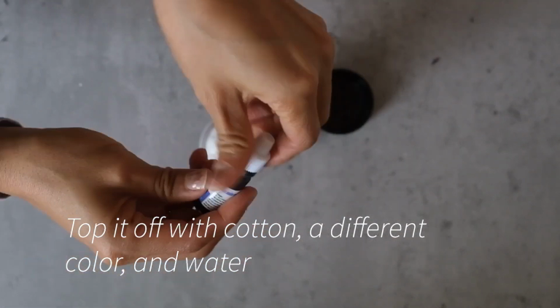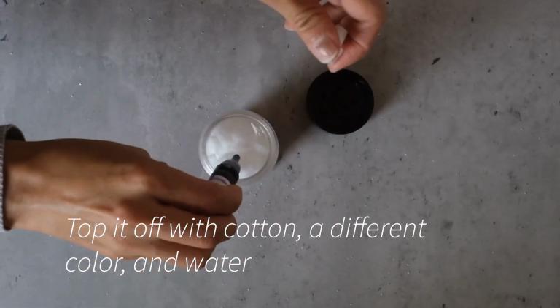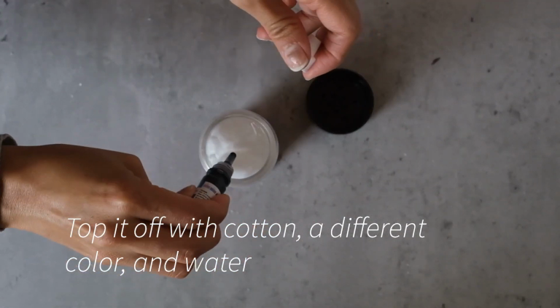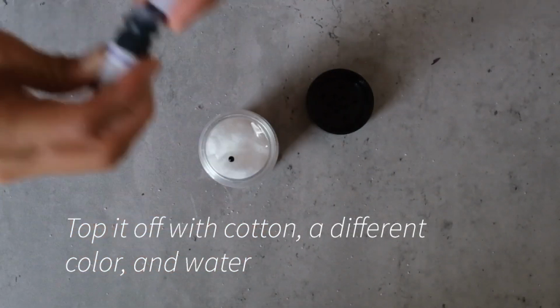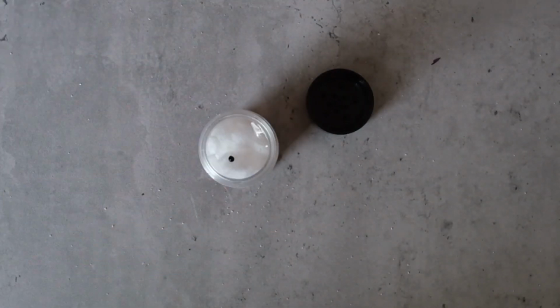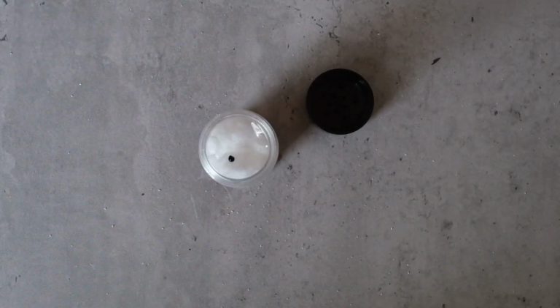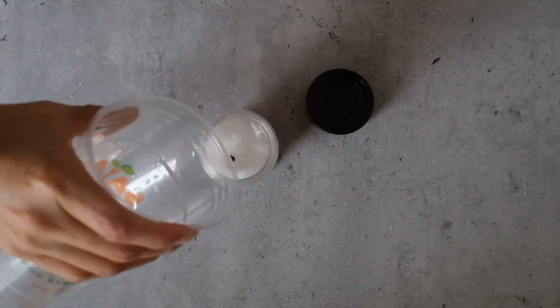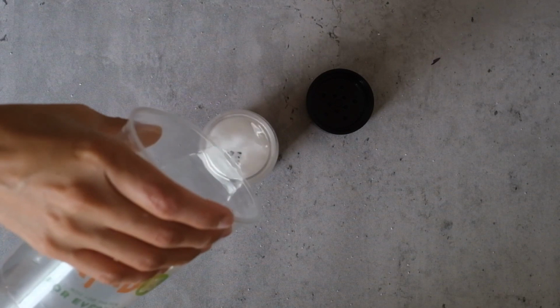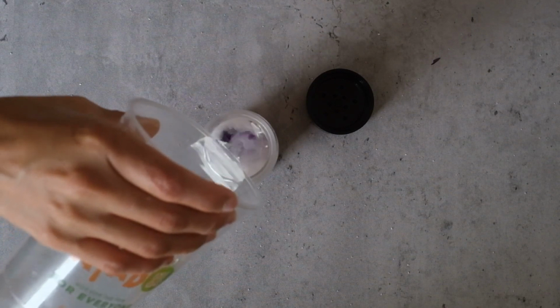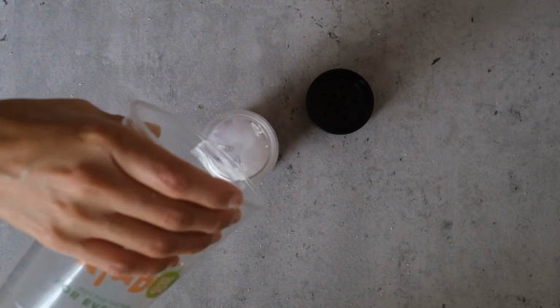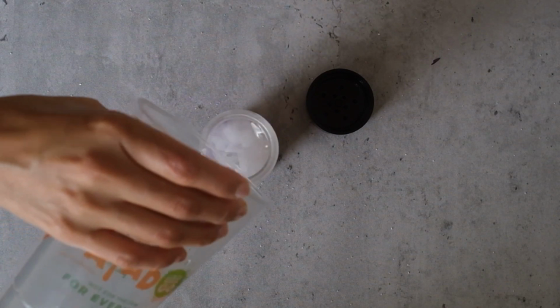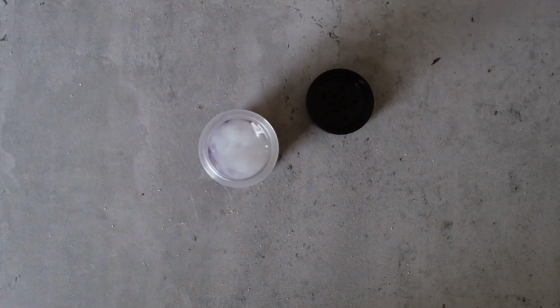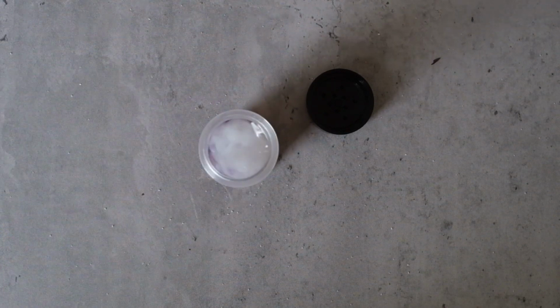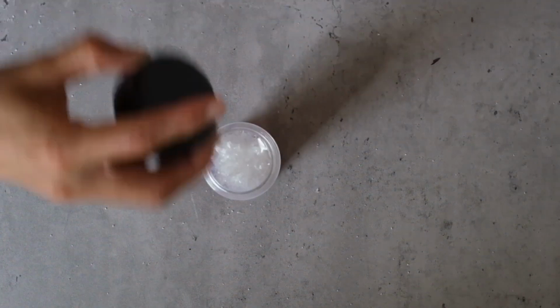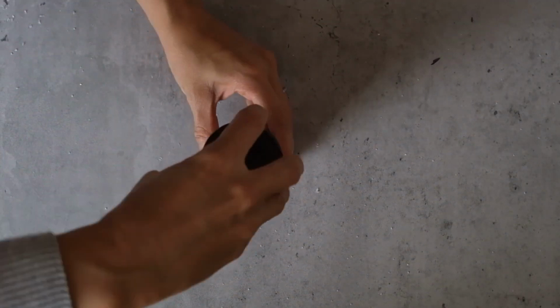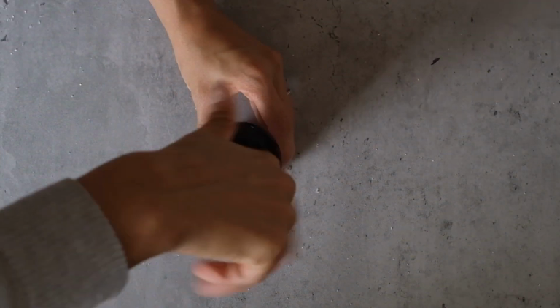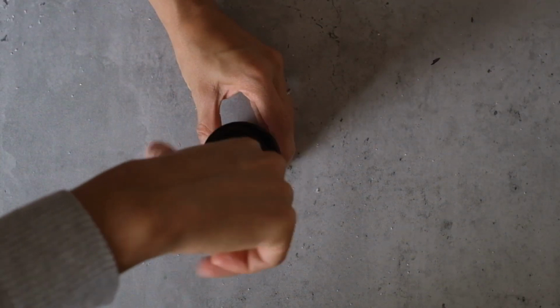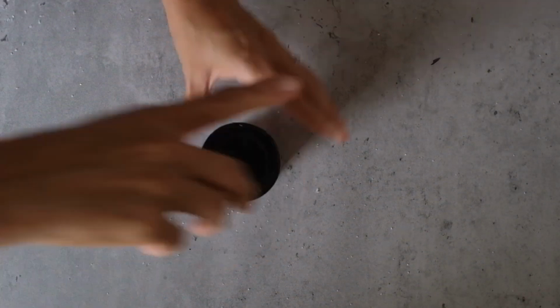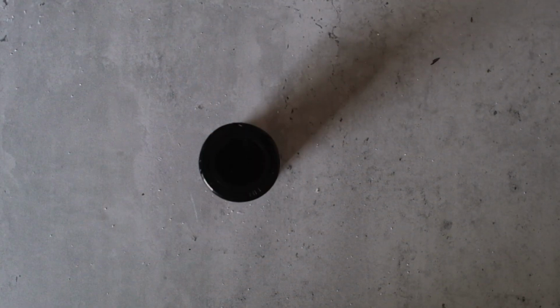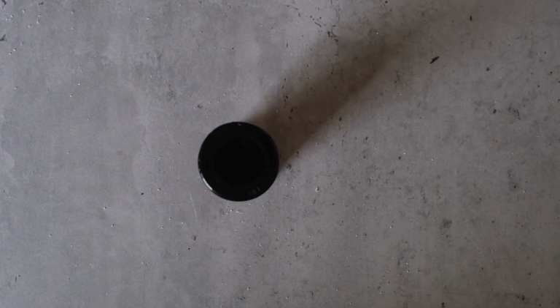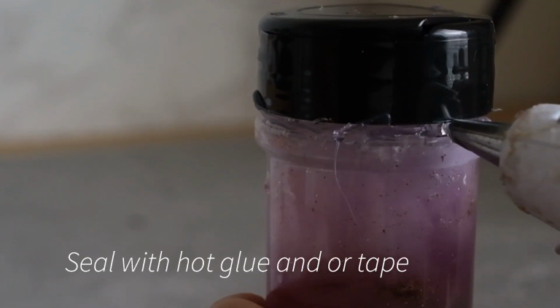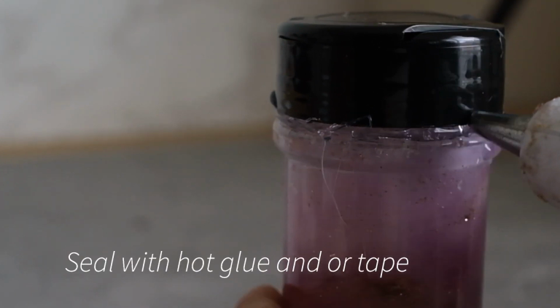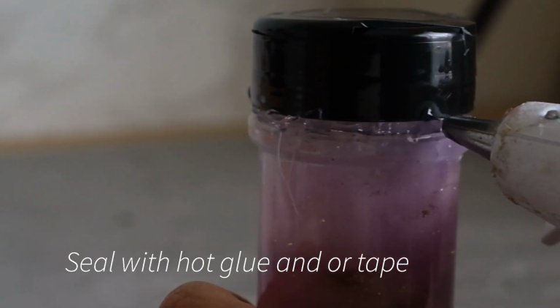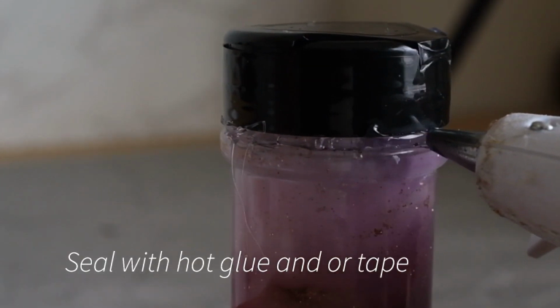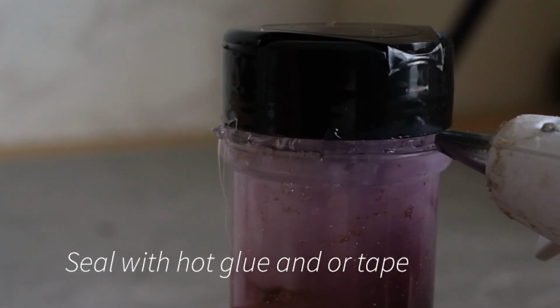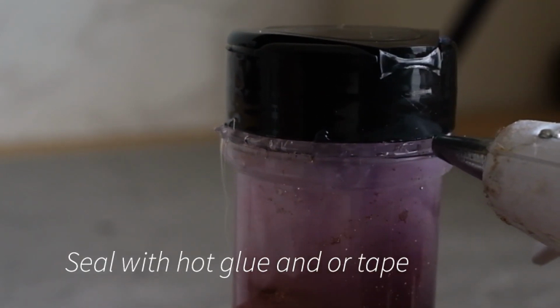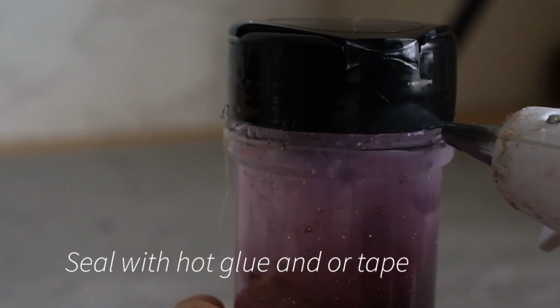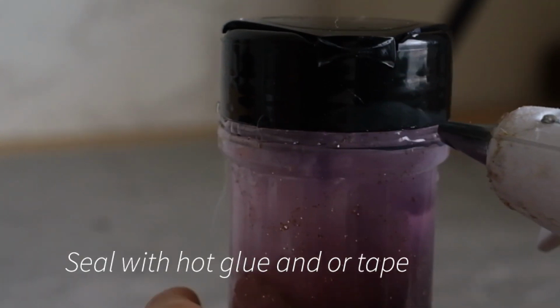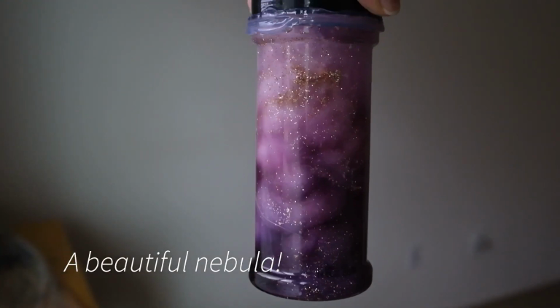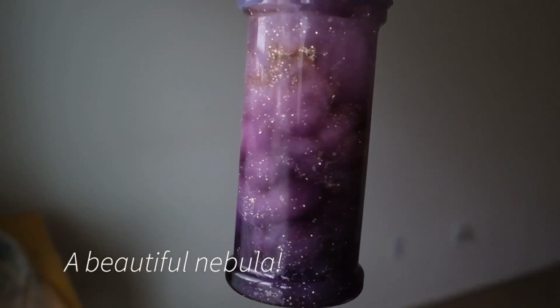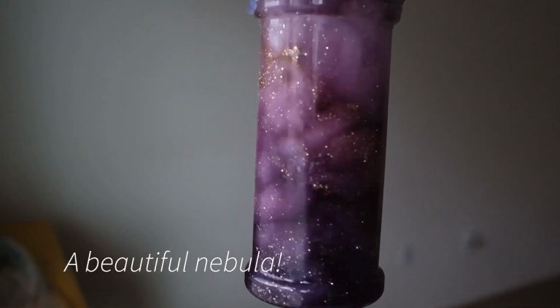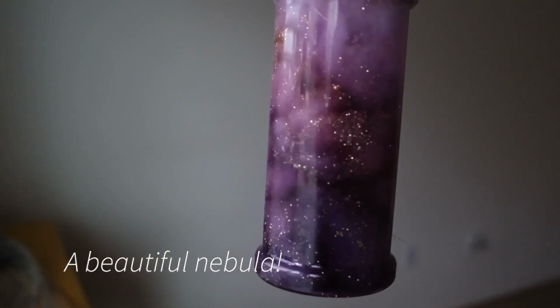For this bottle I used pink, purple, and blue, because those are the colors I think of when I think of a galaxy. We will then seal our bottle shut, and there you have it — a galaxy at your fingertips.